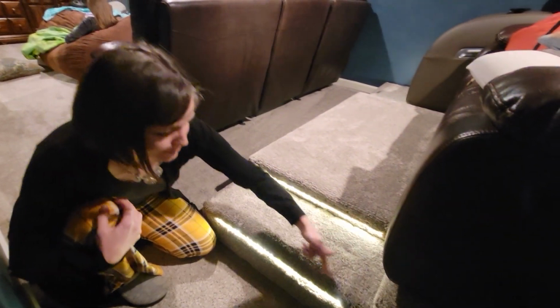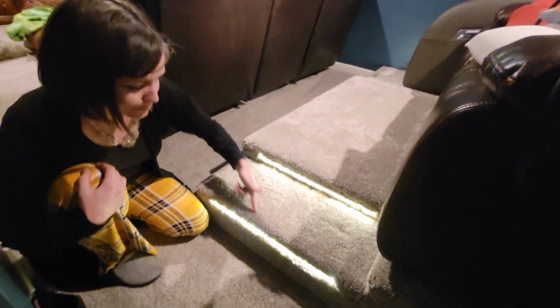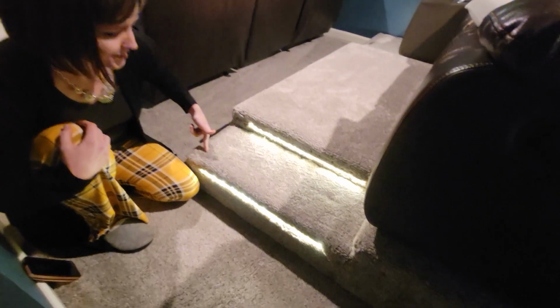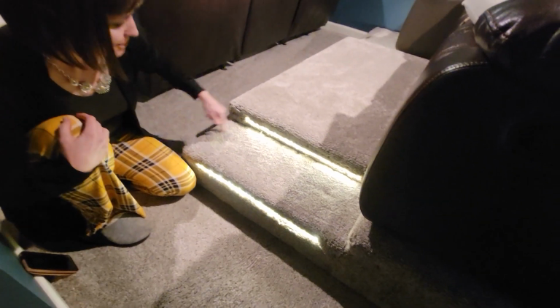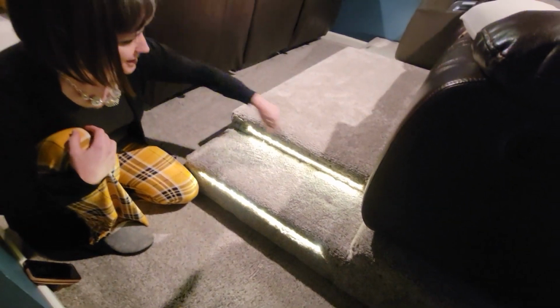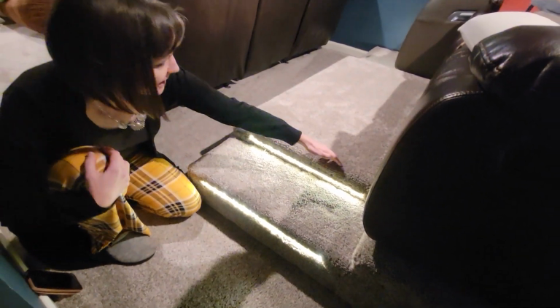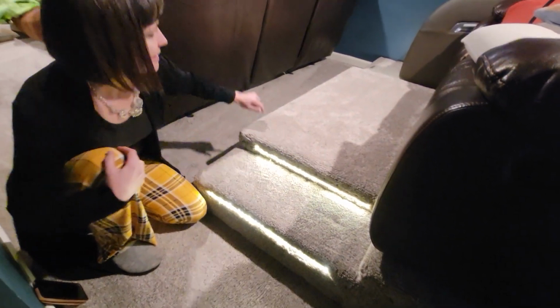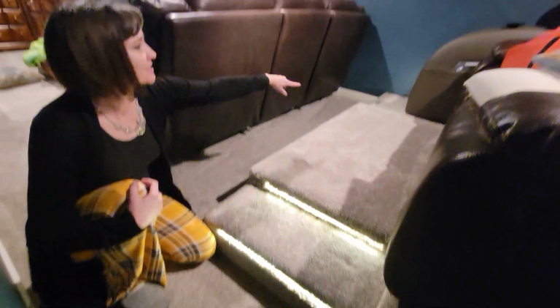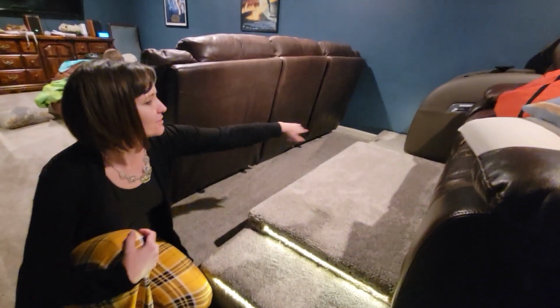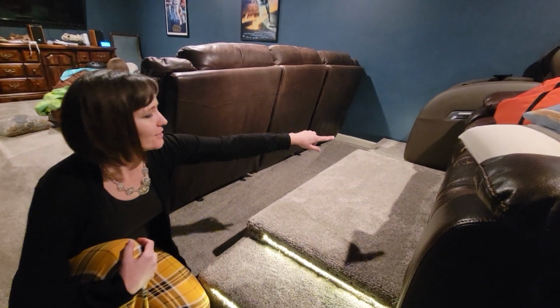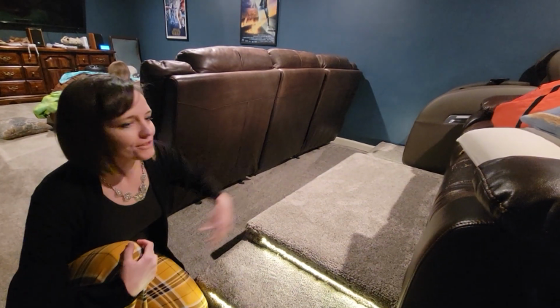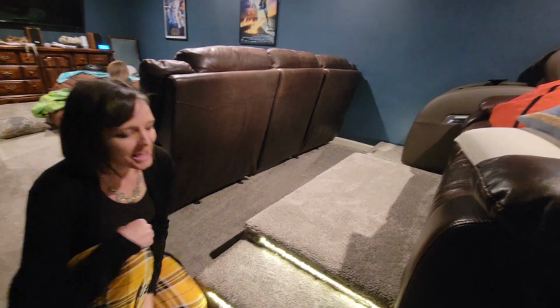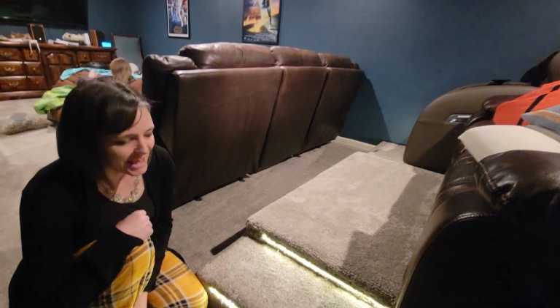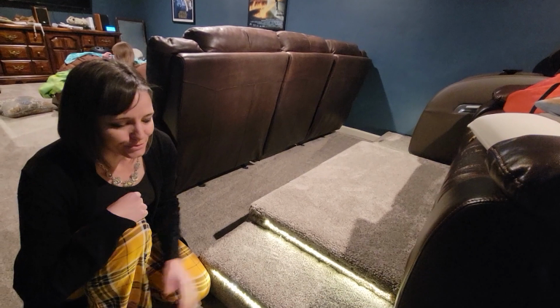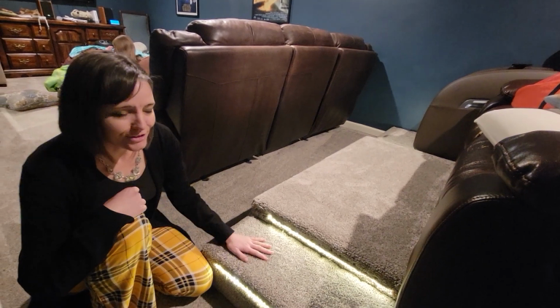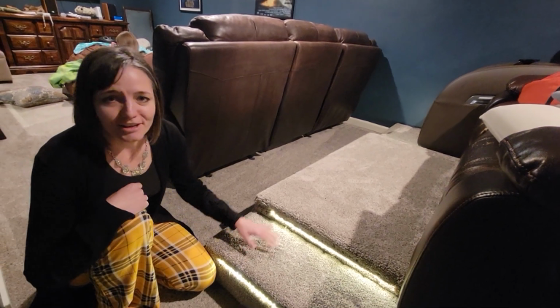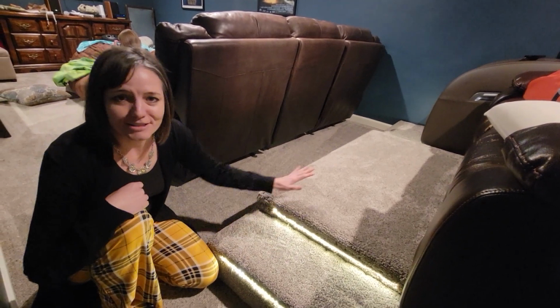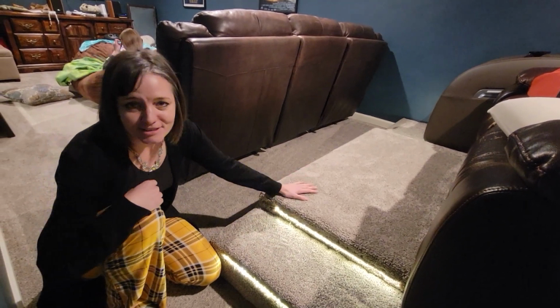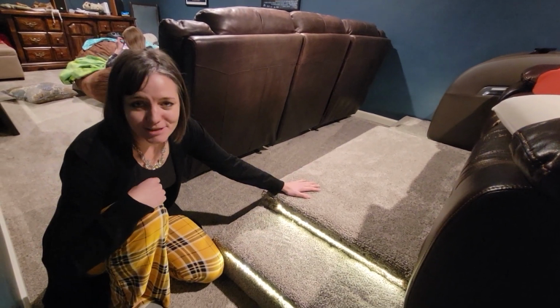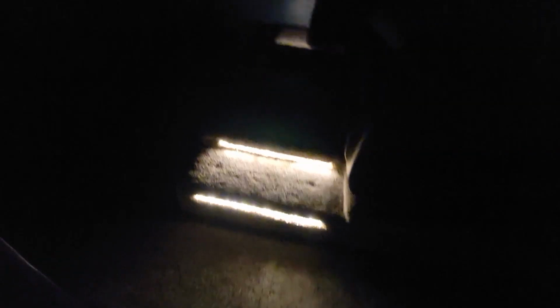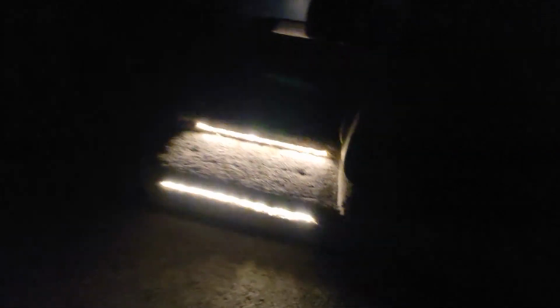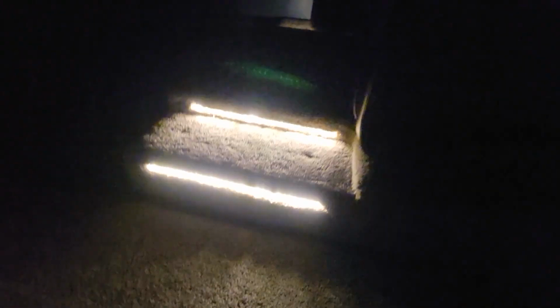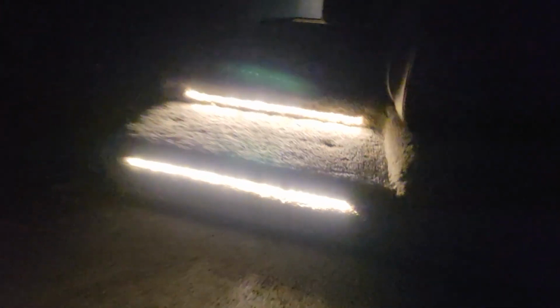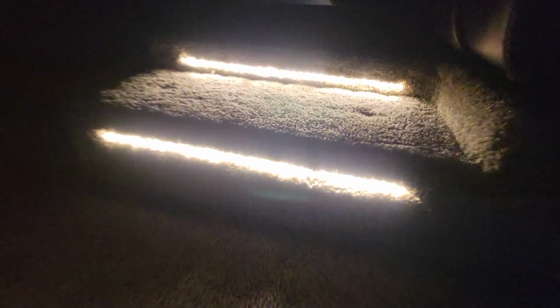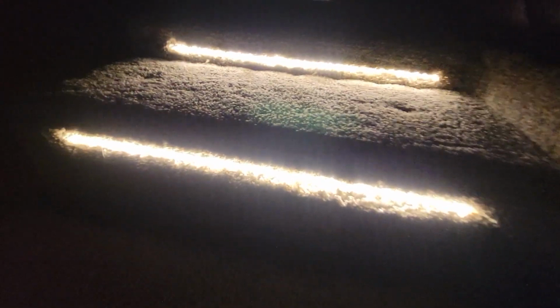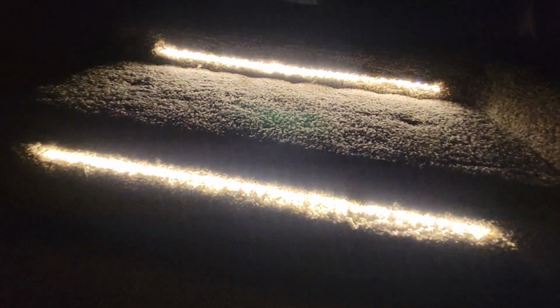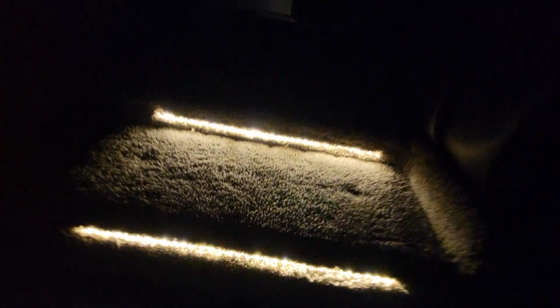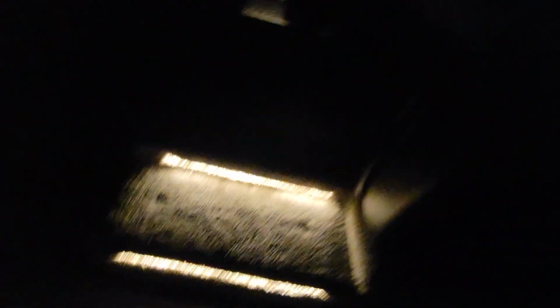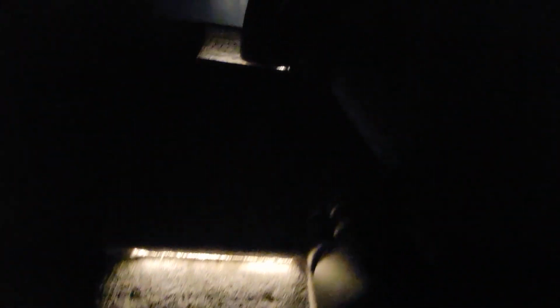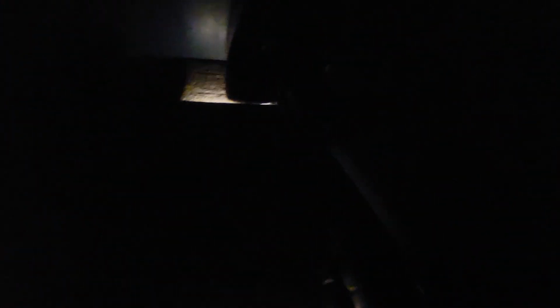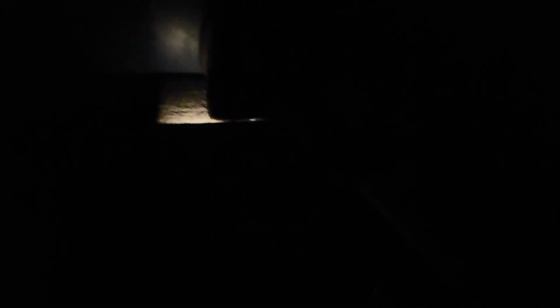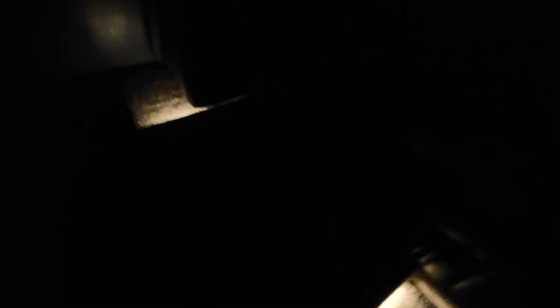It actually goes over there and runs over there, and we can turn it on and have stadium lighting like in a theater. And we don't have to worry about it starting a fire.